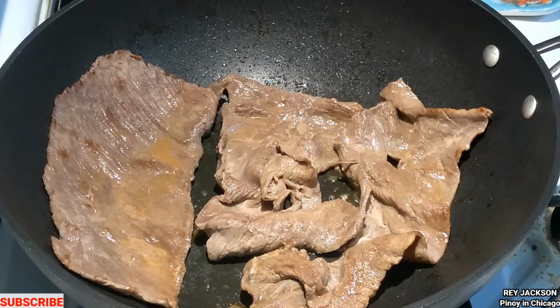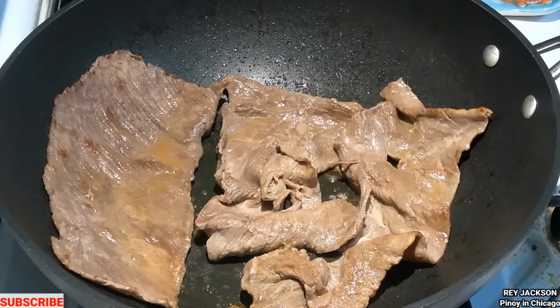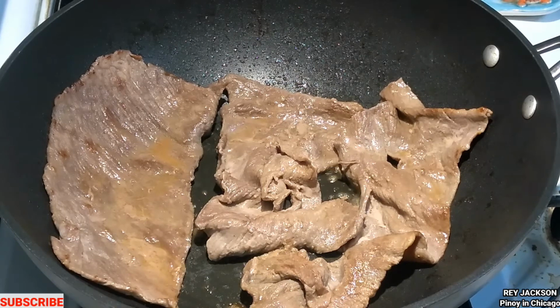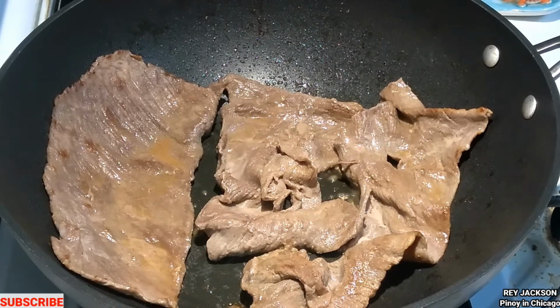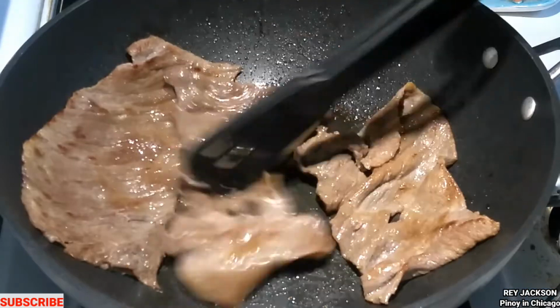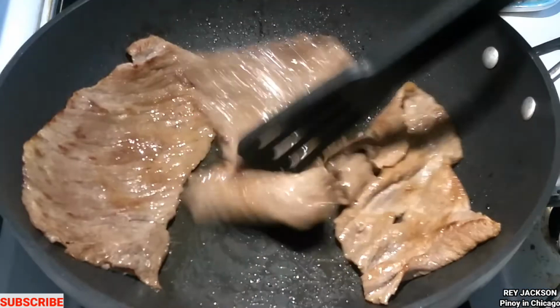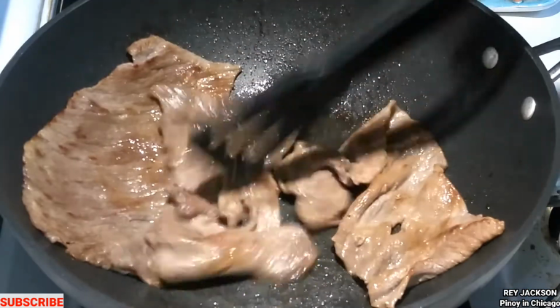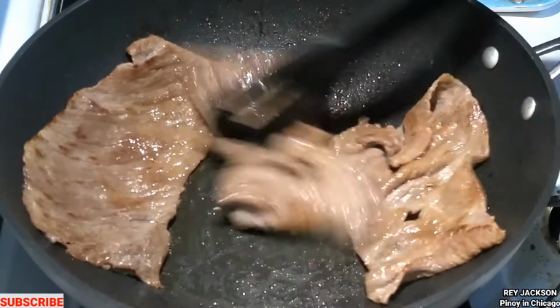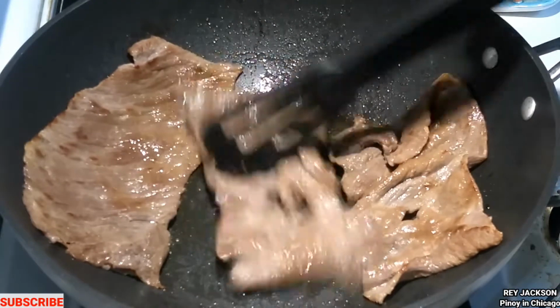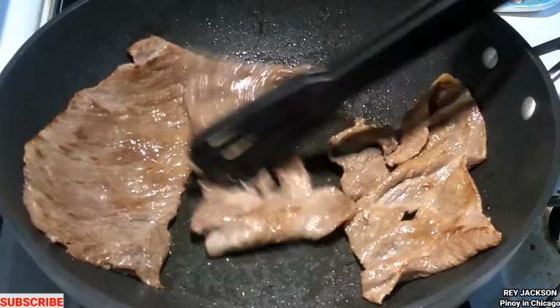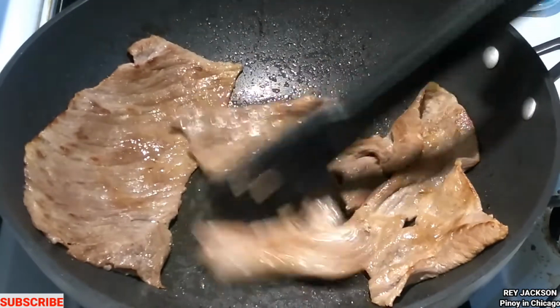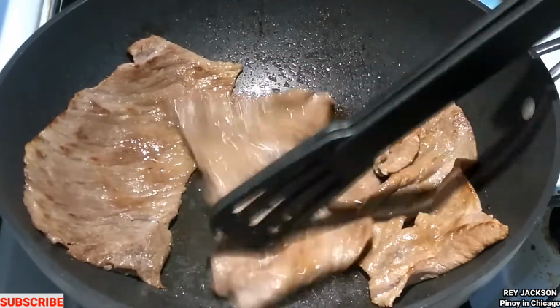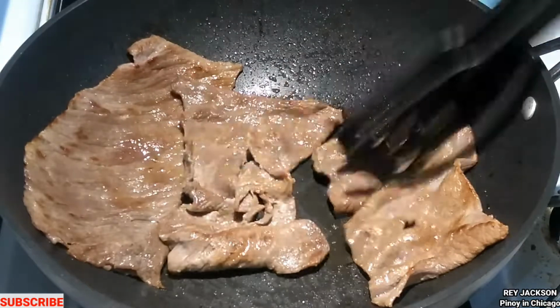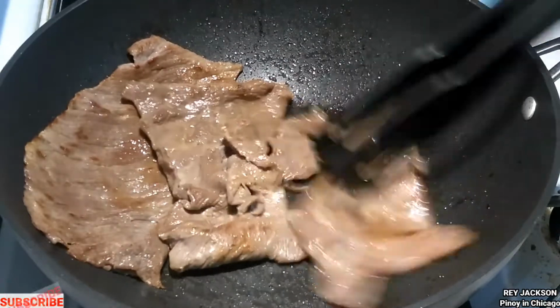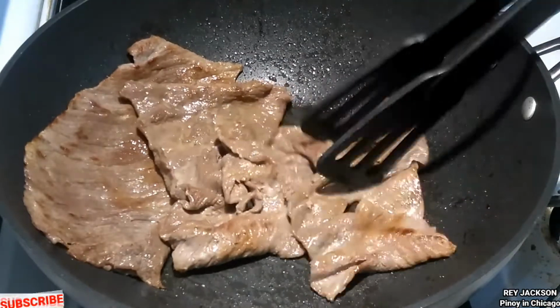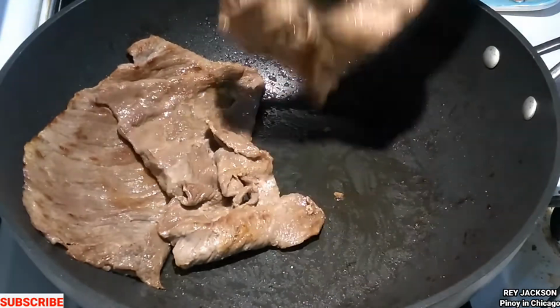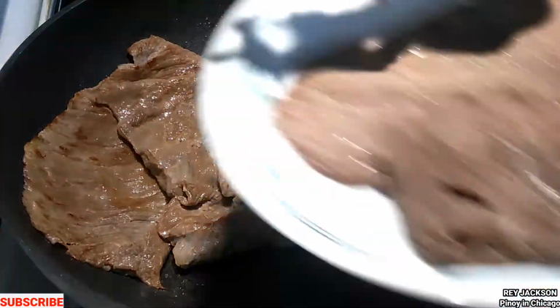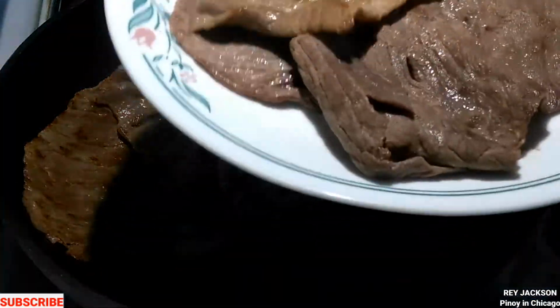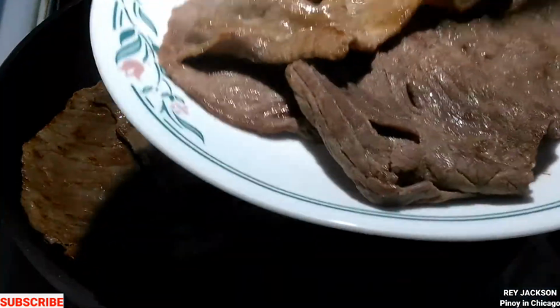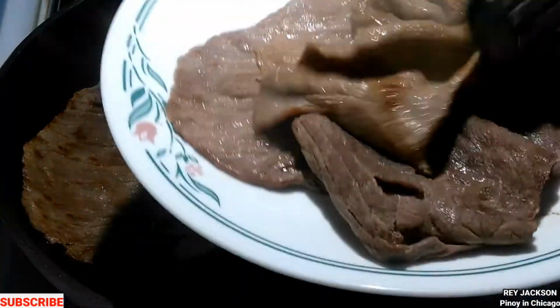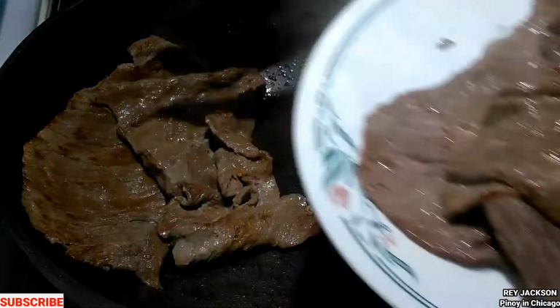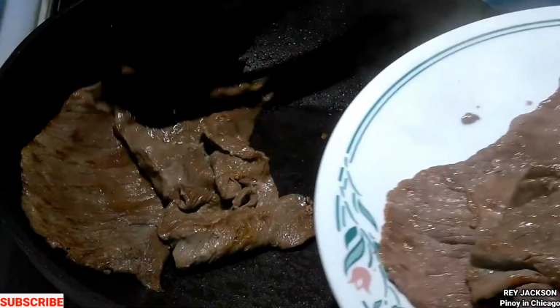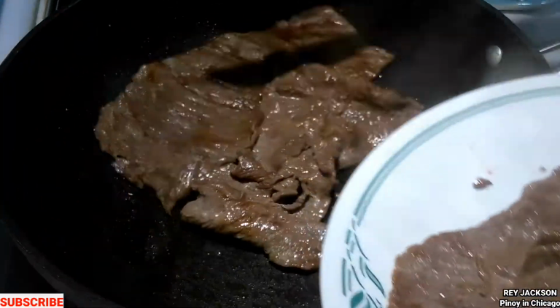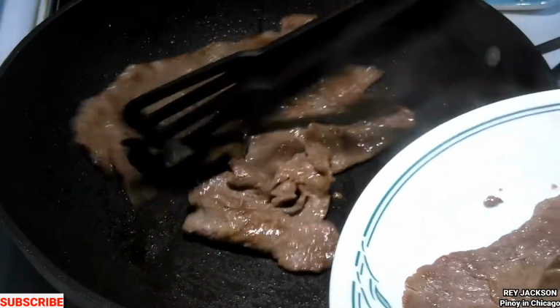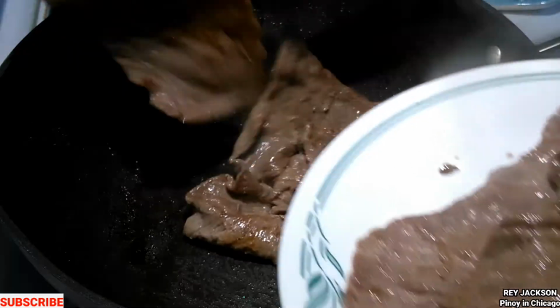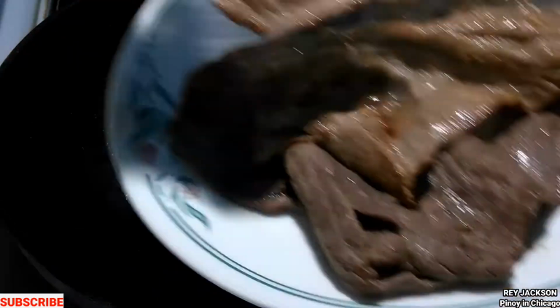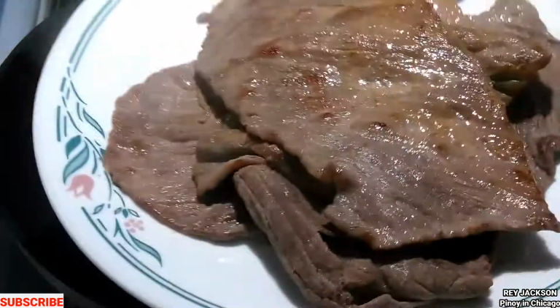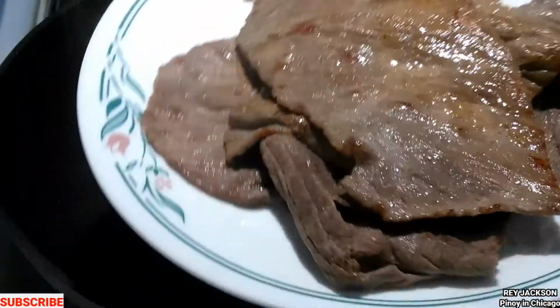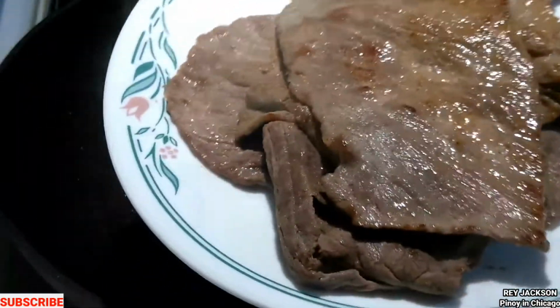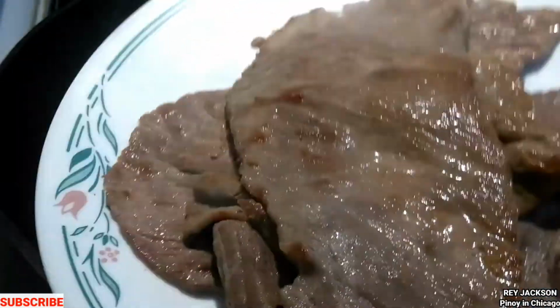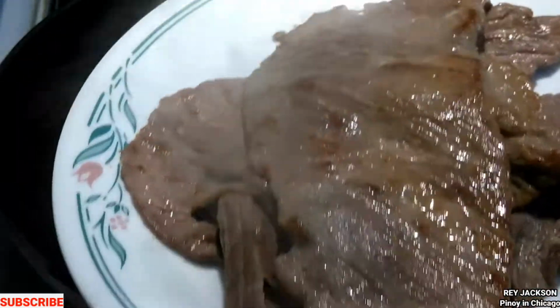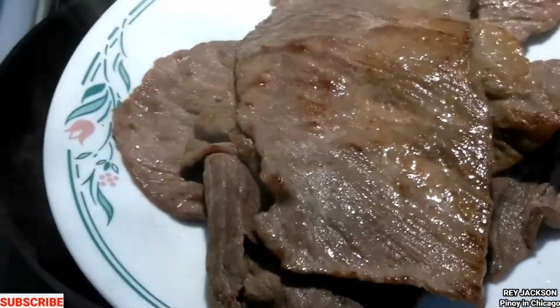Alright, guys, it's almost done. Let's get that crust. There you go, guys.